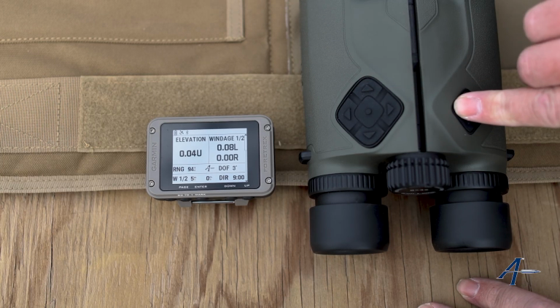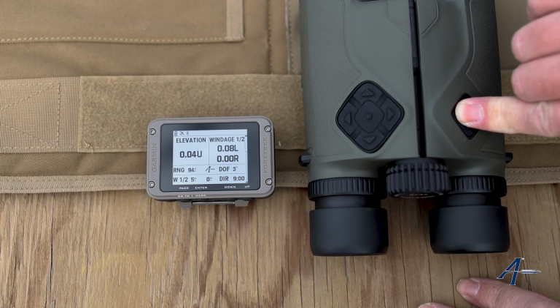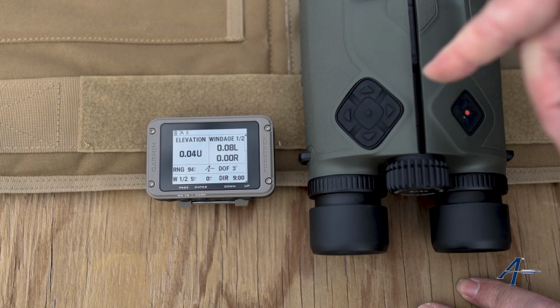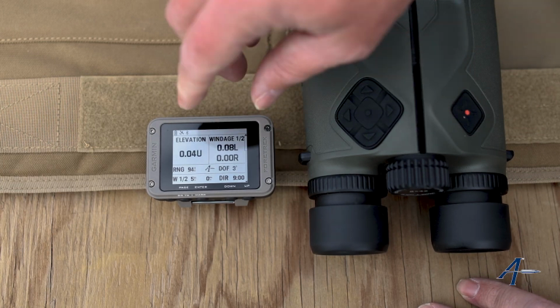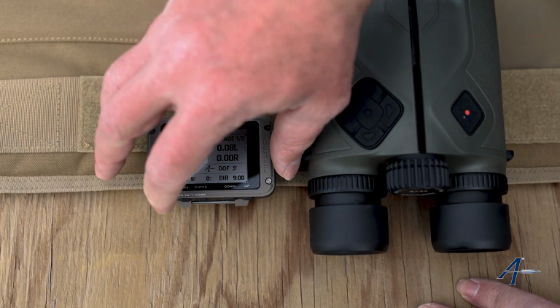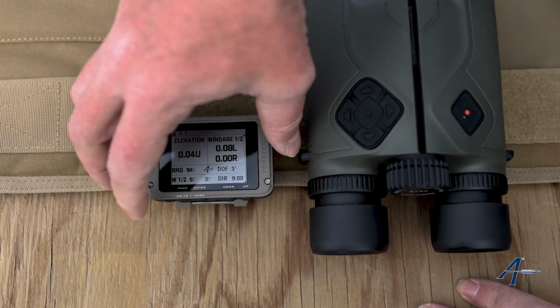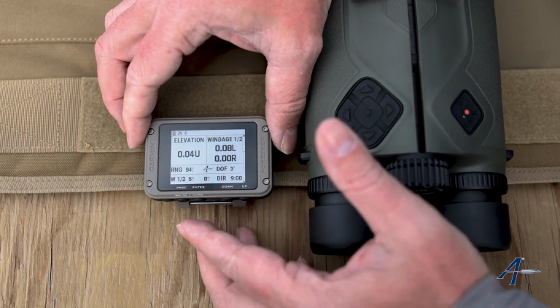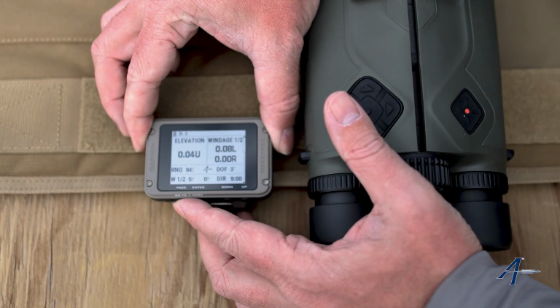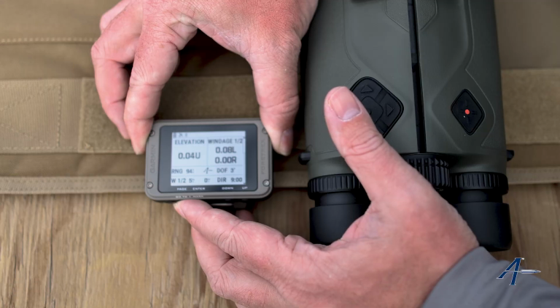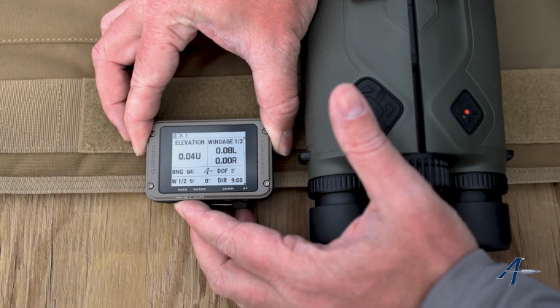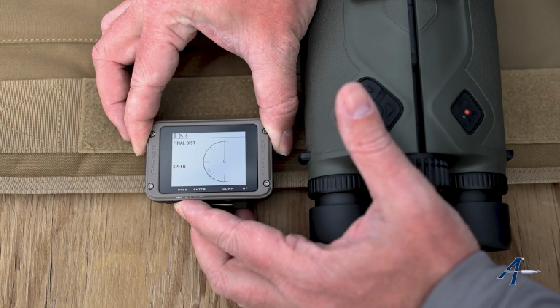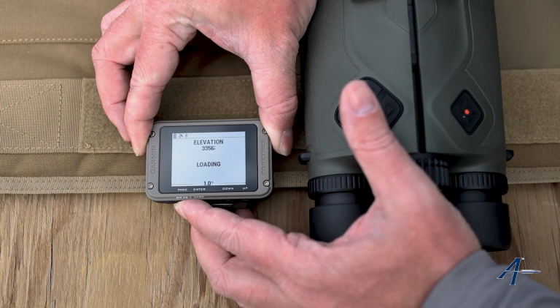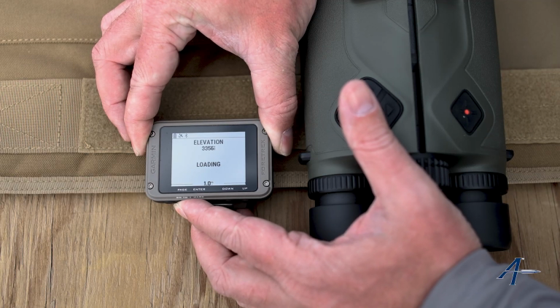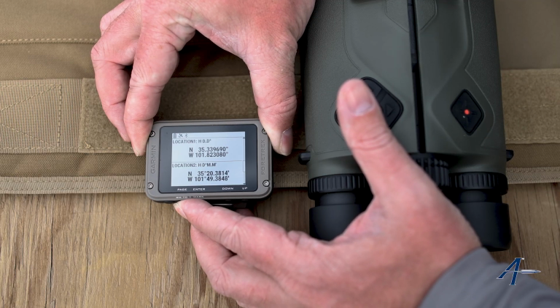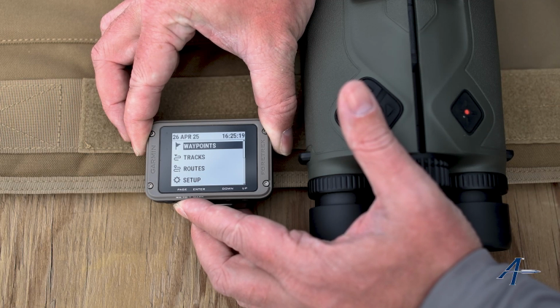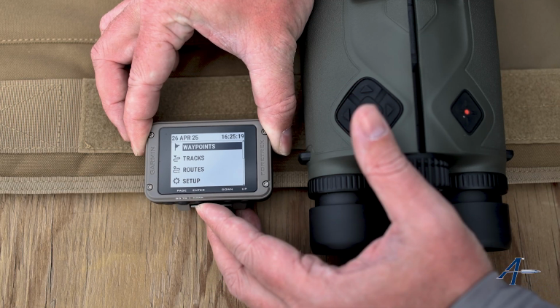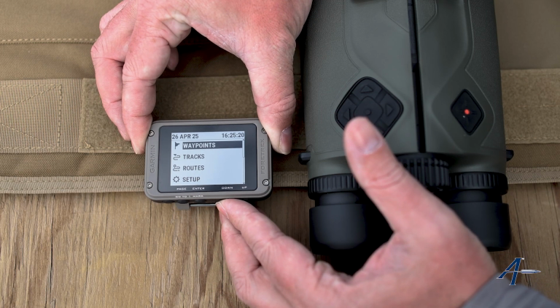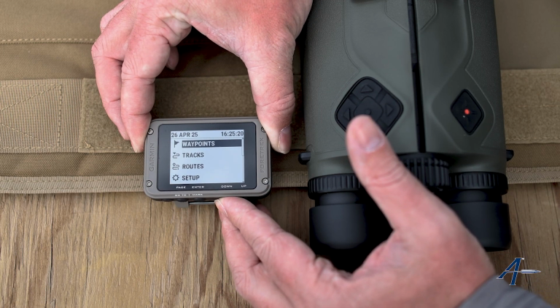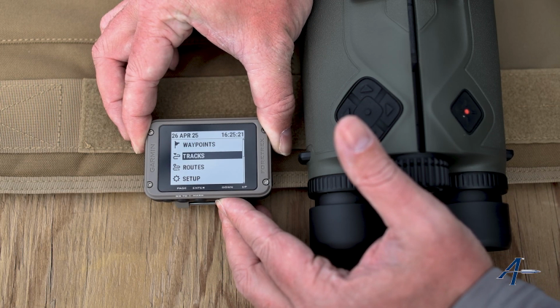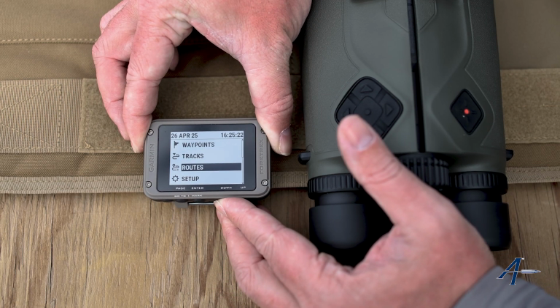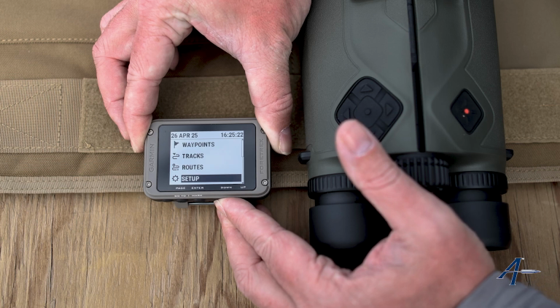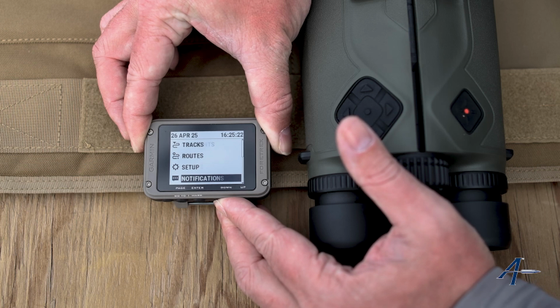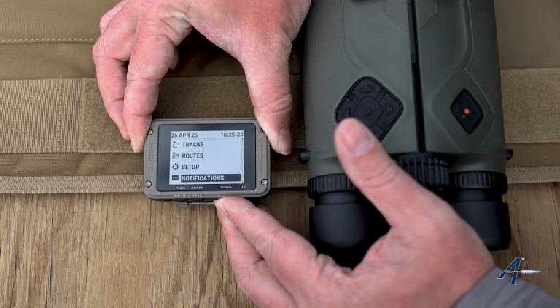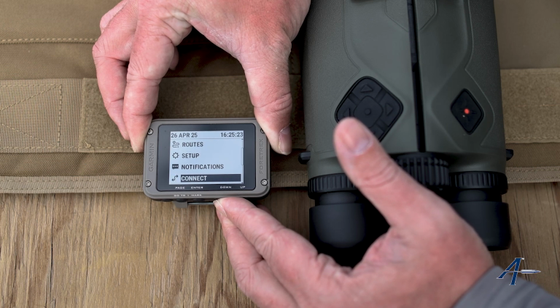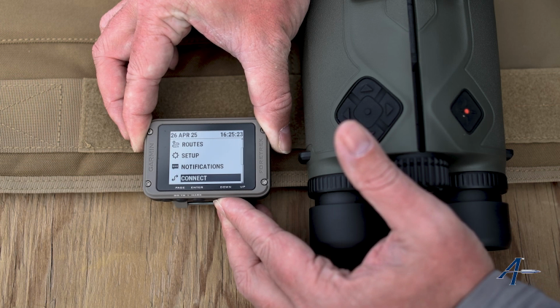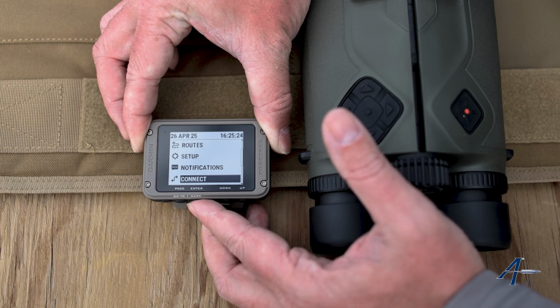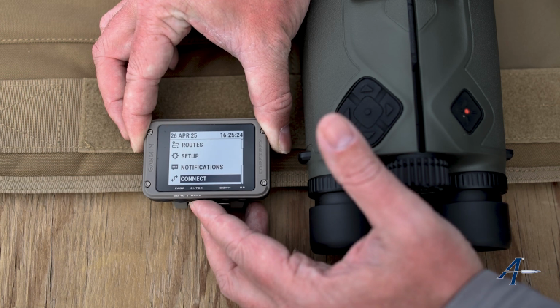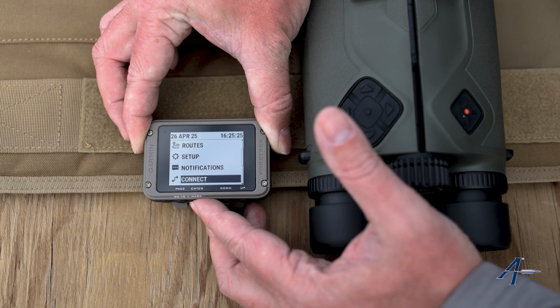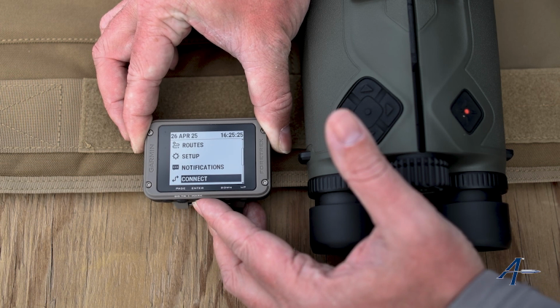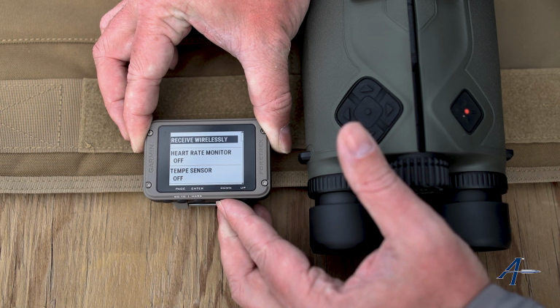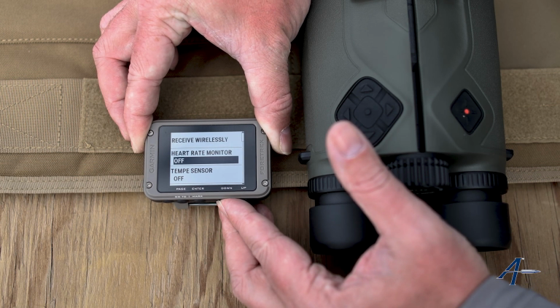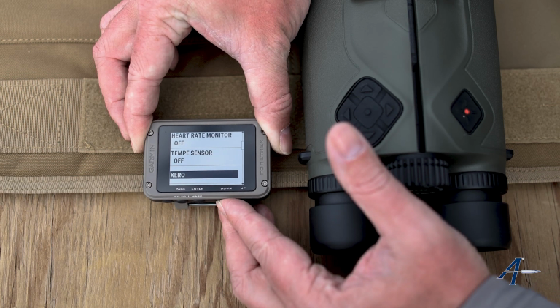We're going to turn this on and scroll to the settings — same whether you're a Tactics 8 user, an Instinct 3 Tactical user, or a 901 user. We're going to hit Connect and go down.